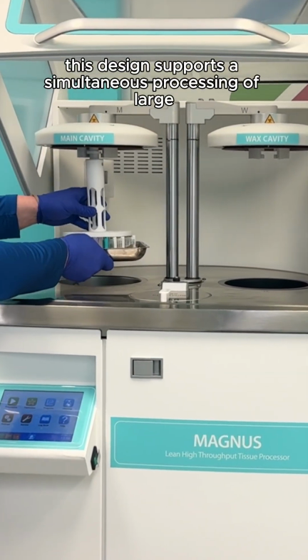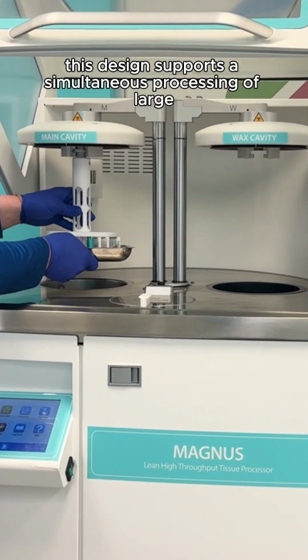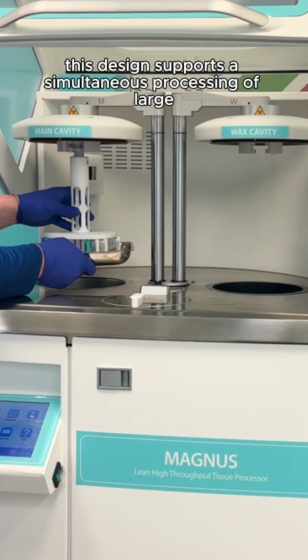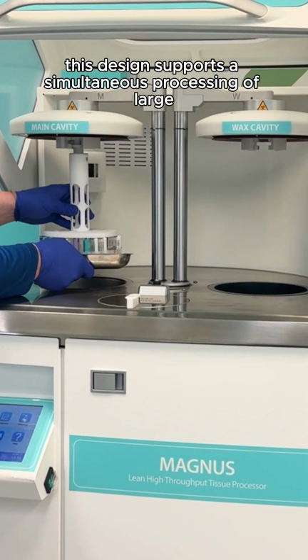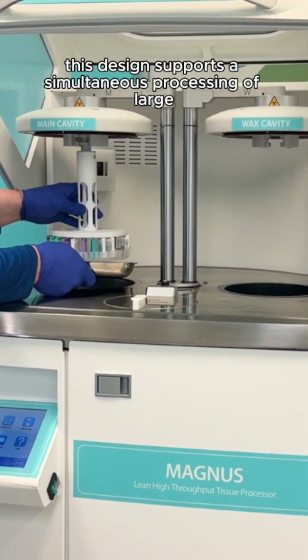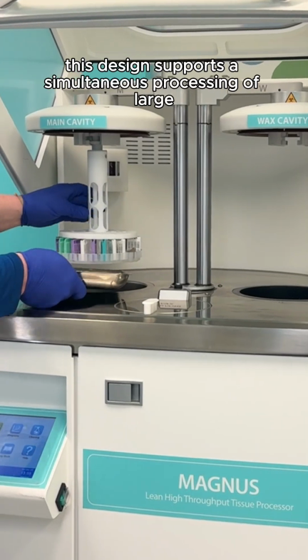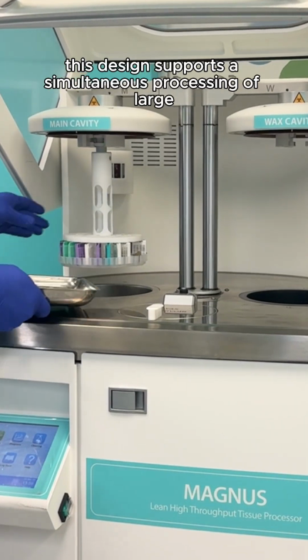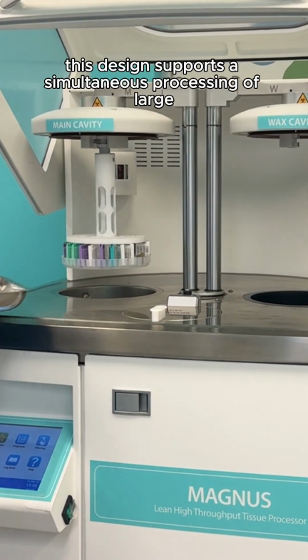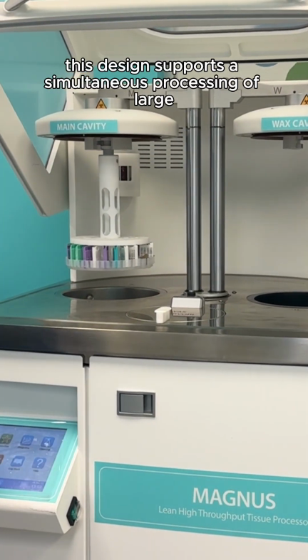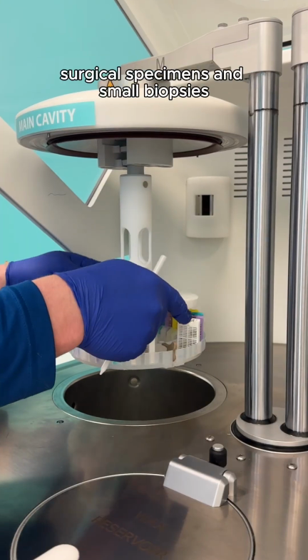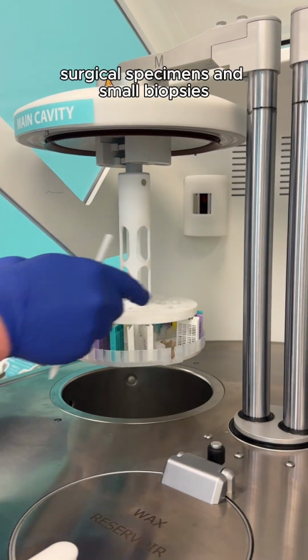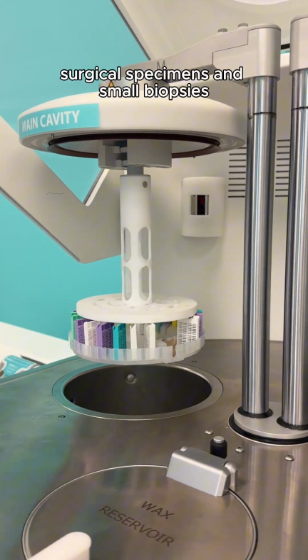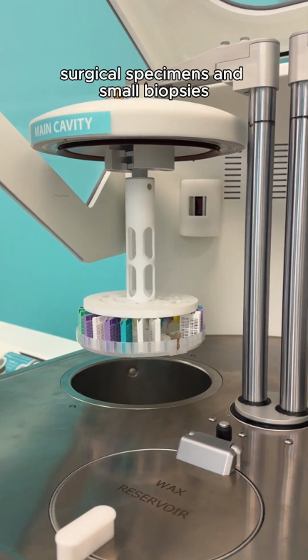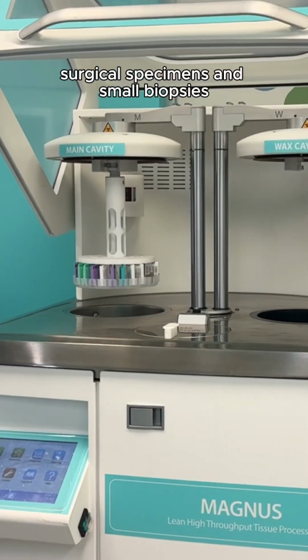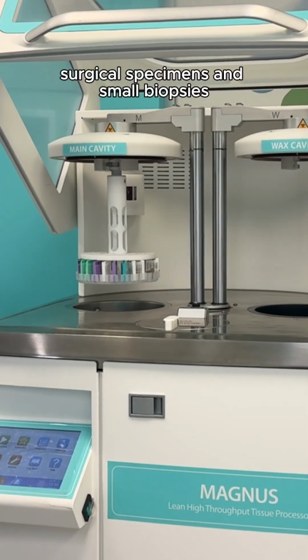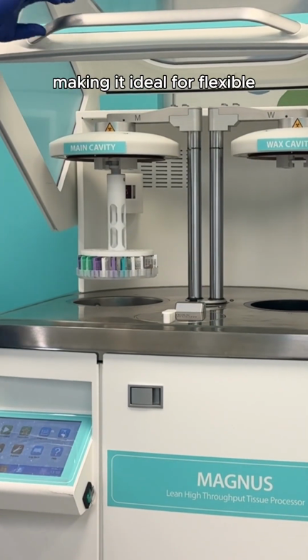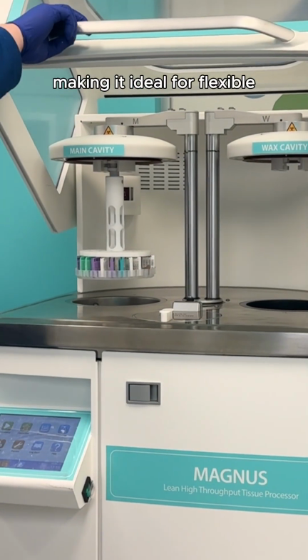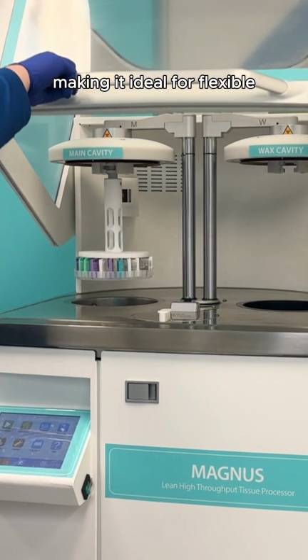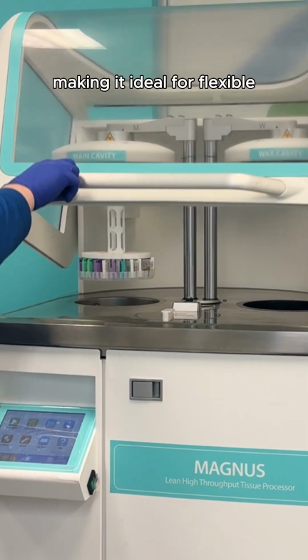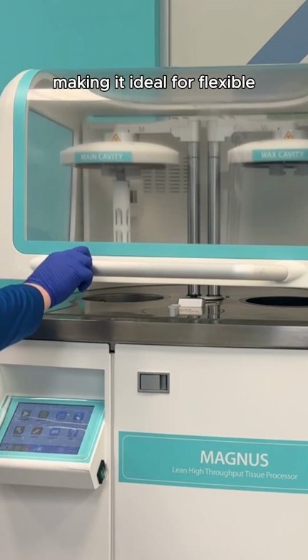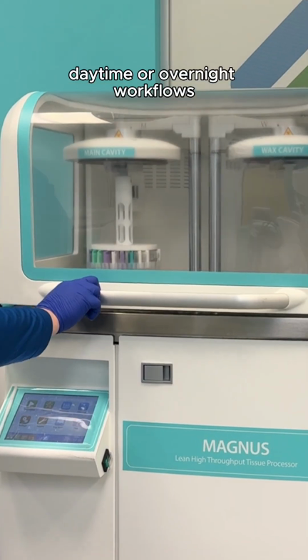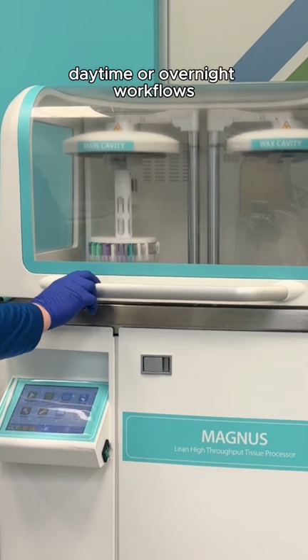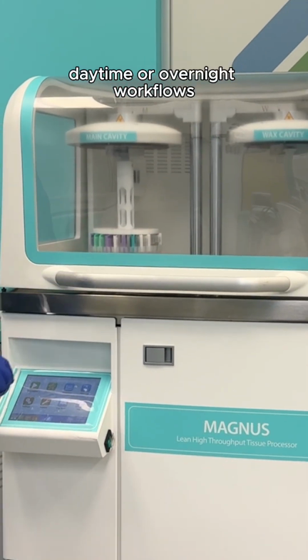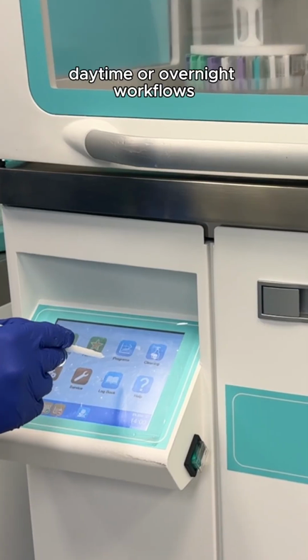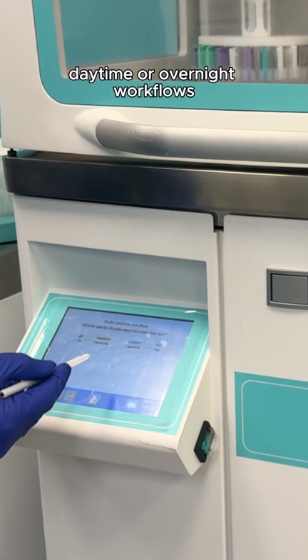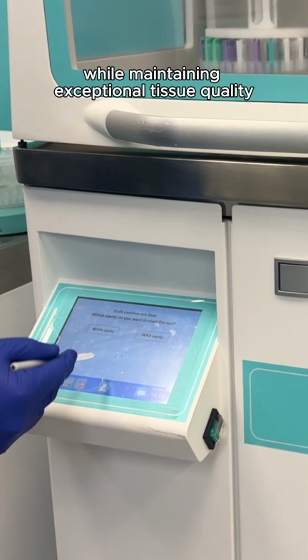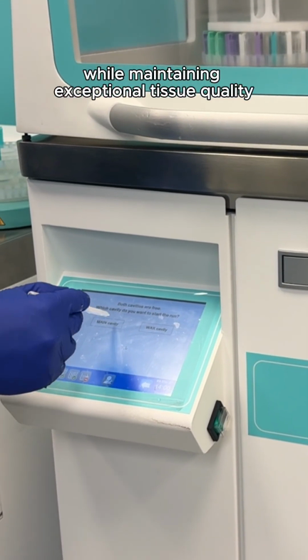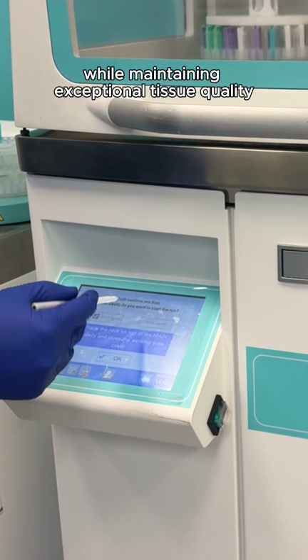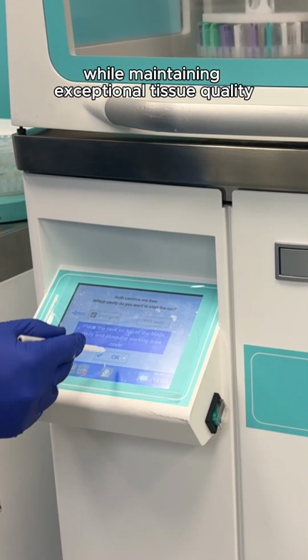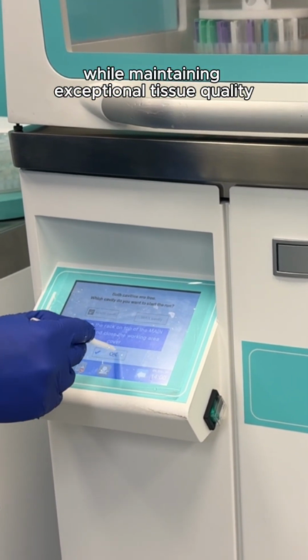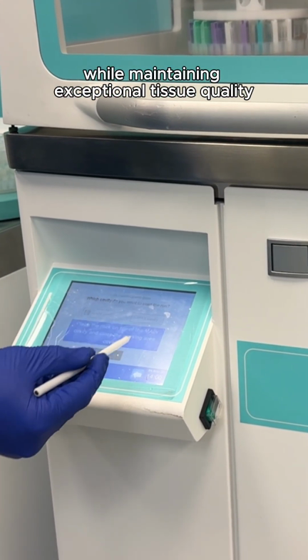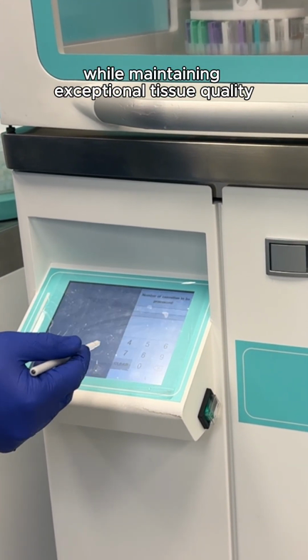This design supports simultaneous processing of large surgical specimens and small biopsies, making it ideal for flexible daytime or overnight workflows while maintaining exceptional tissue quality.